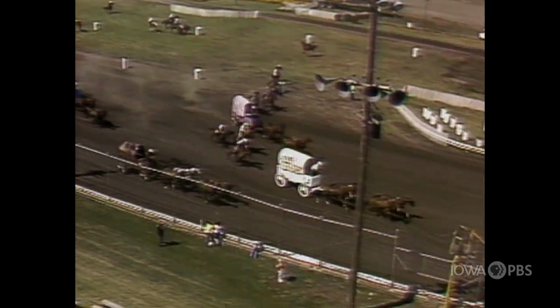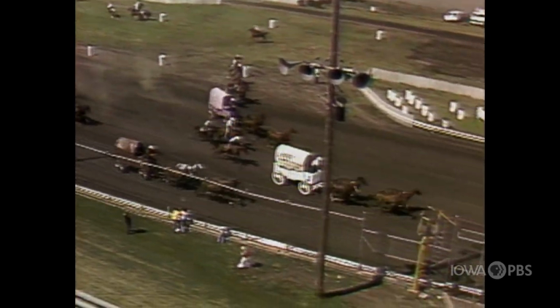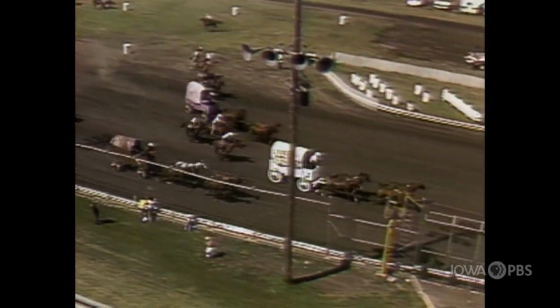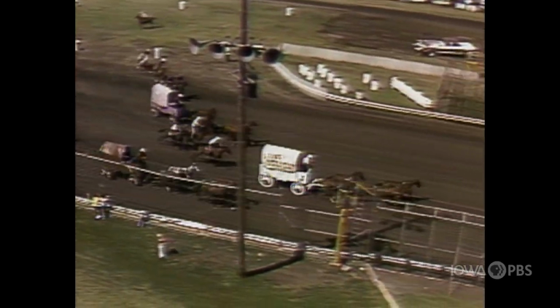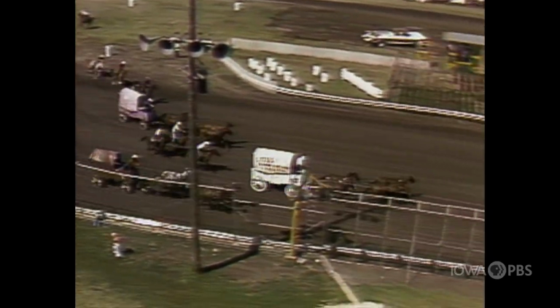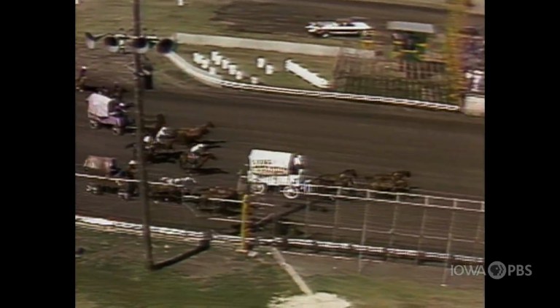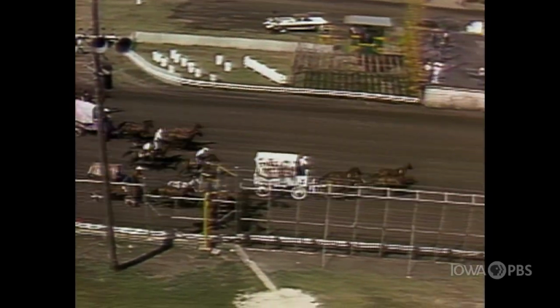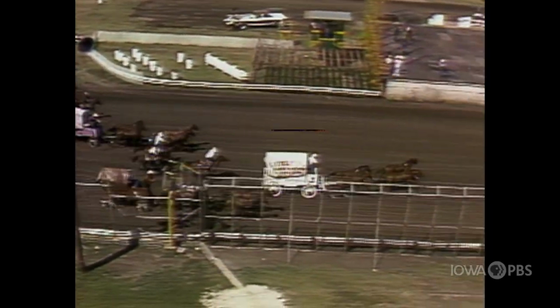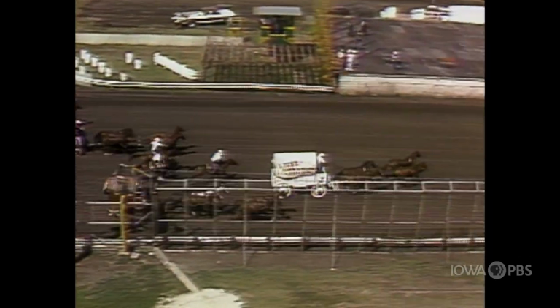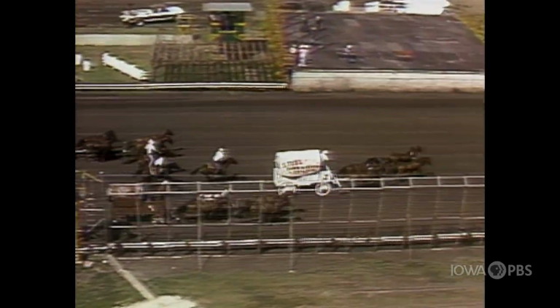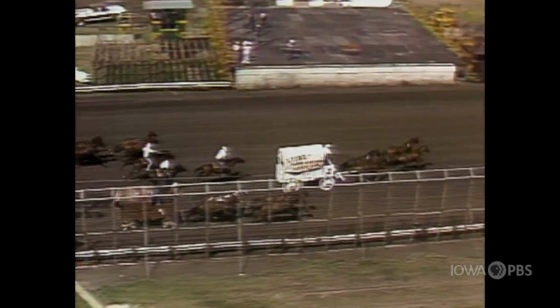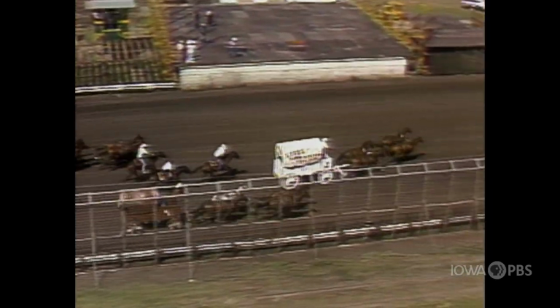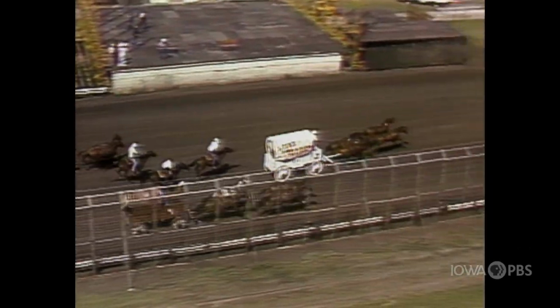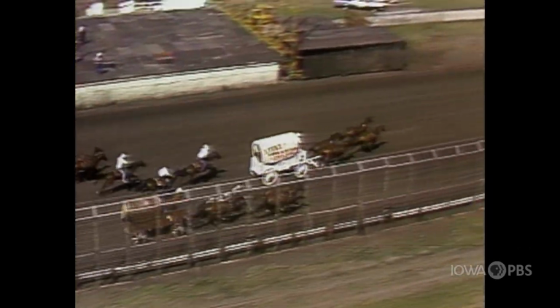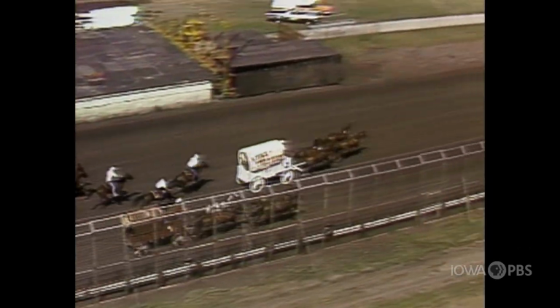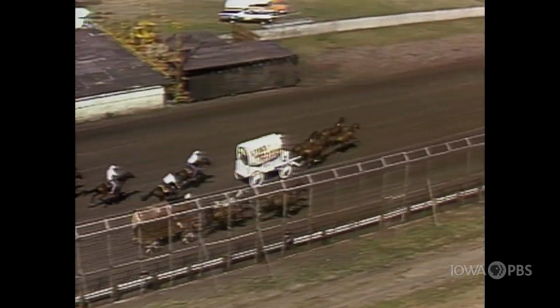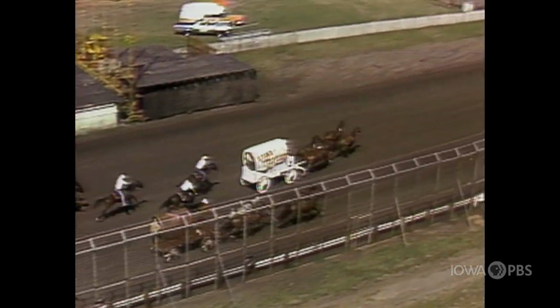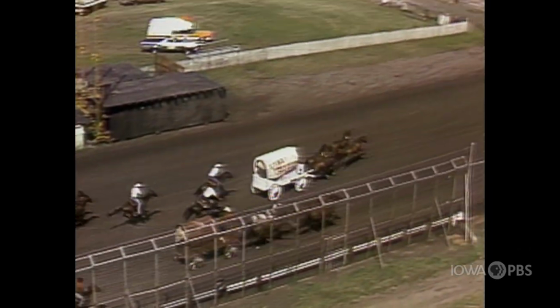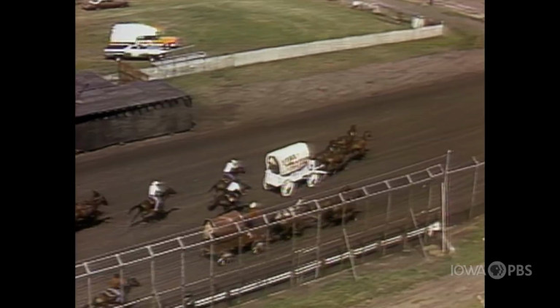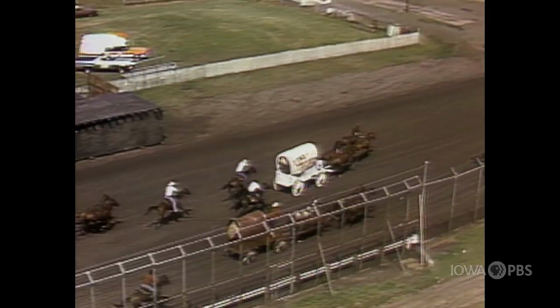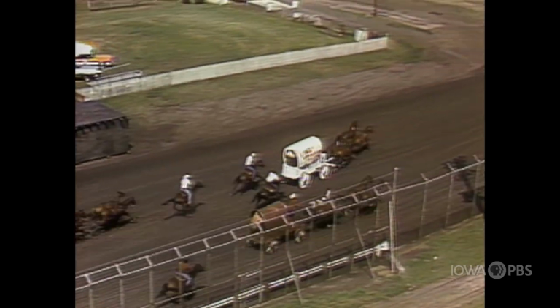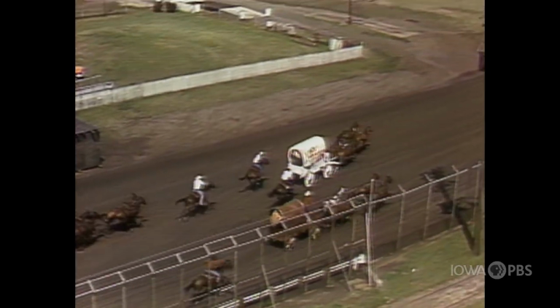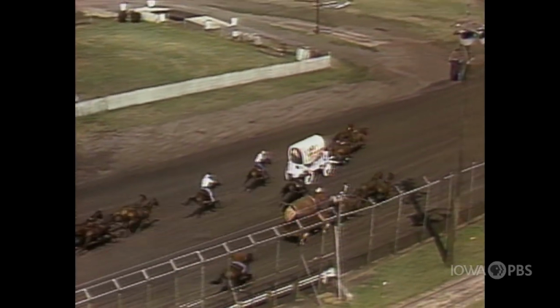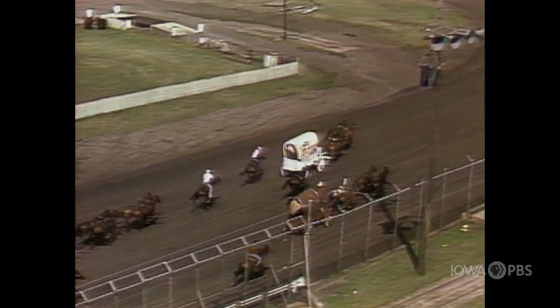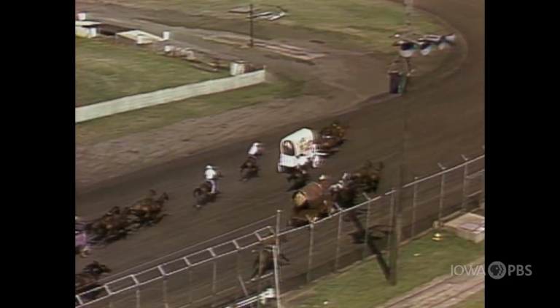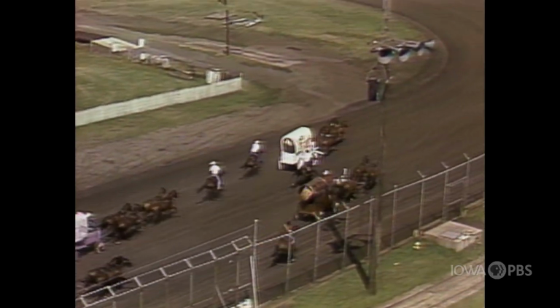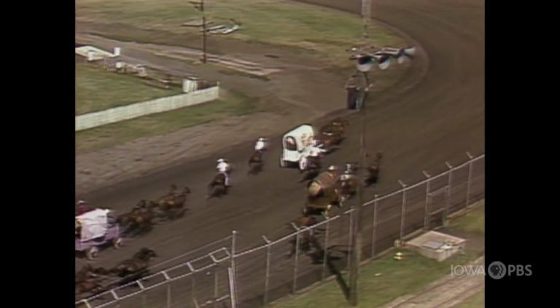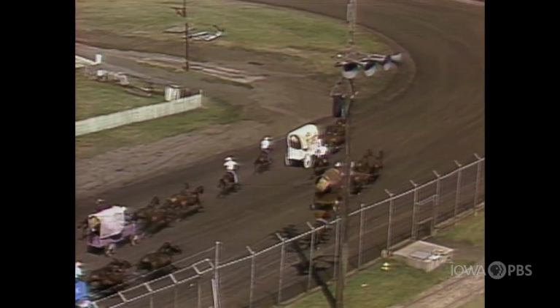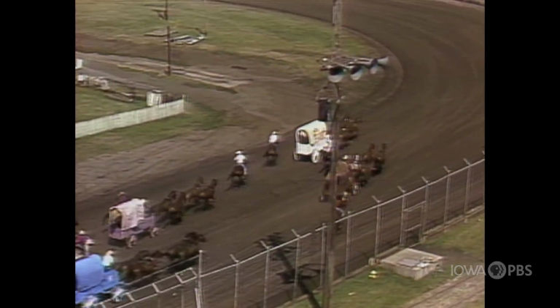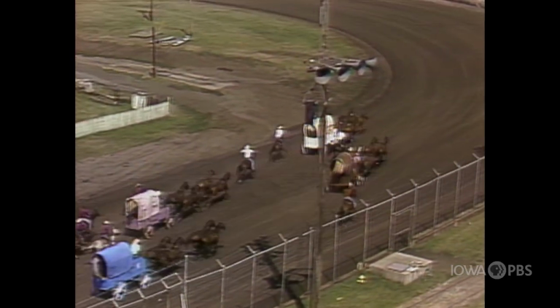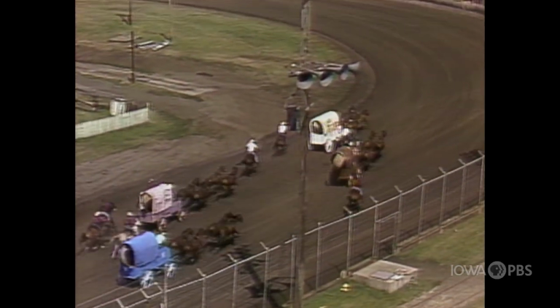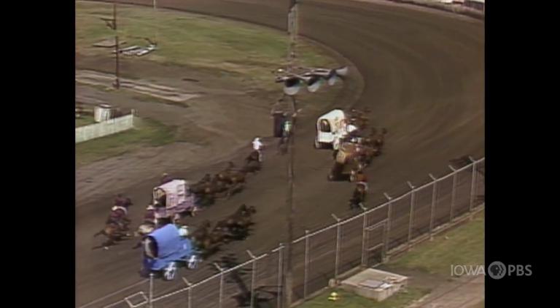Holy smokes! Look at him come down the old straightaway! It's Vic Johnson from Spencer, Iowa in the lead. He's got his outriders.